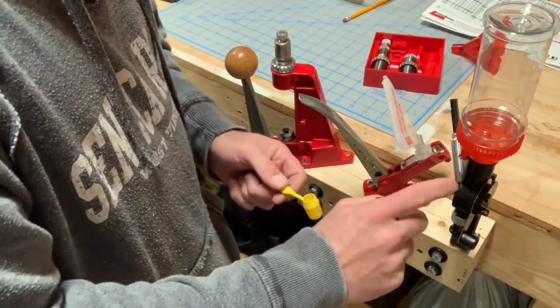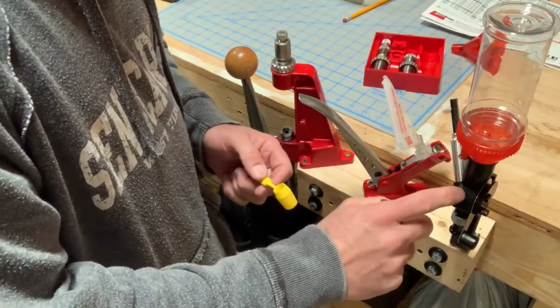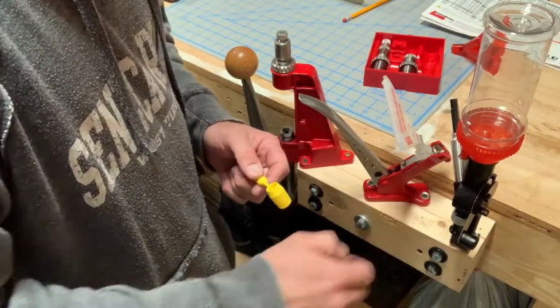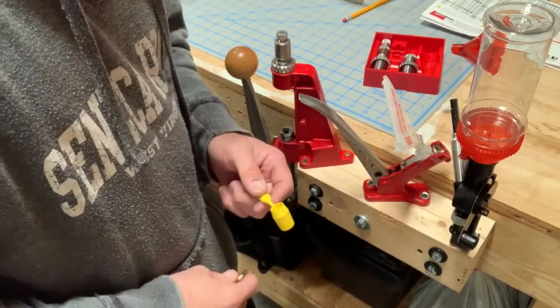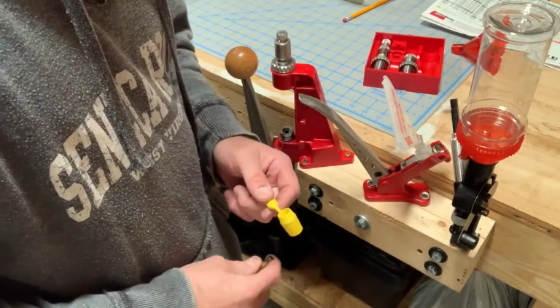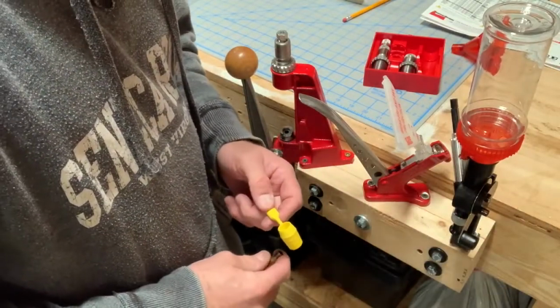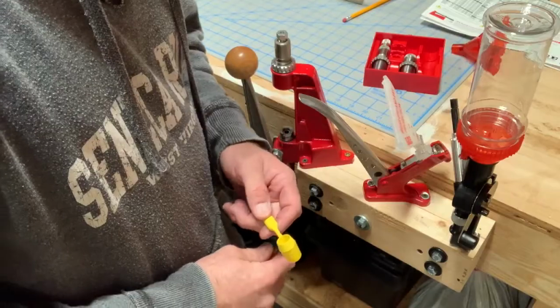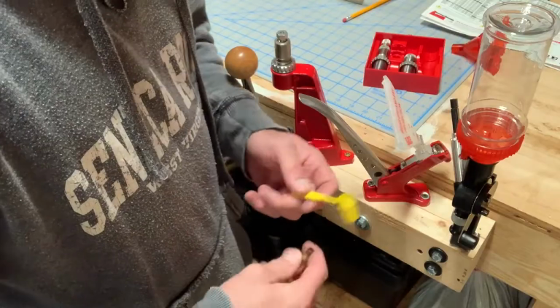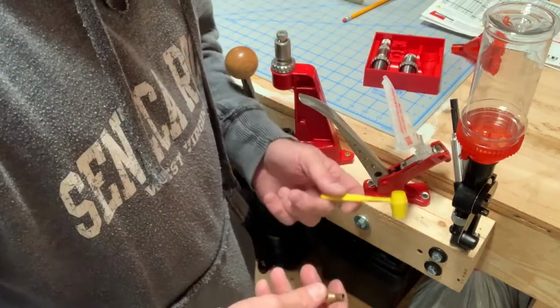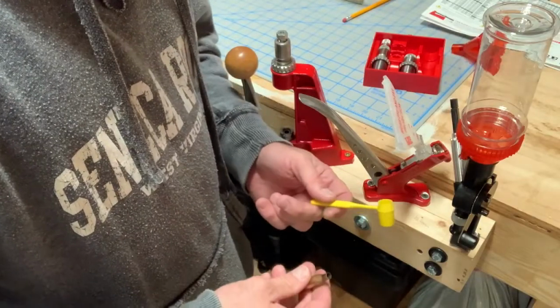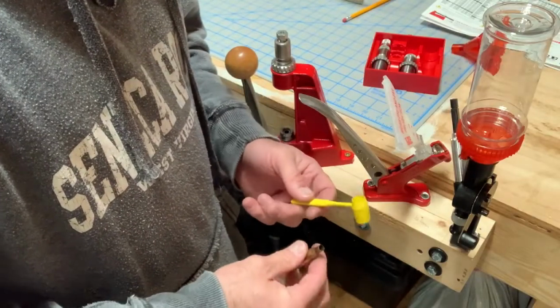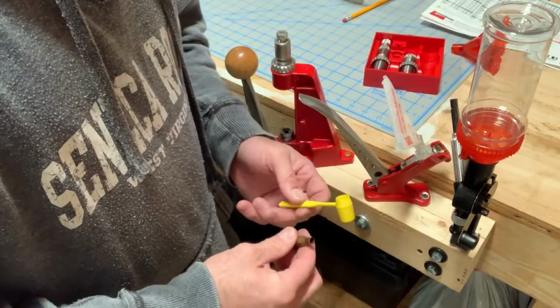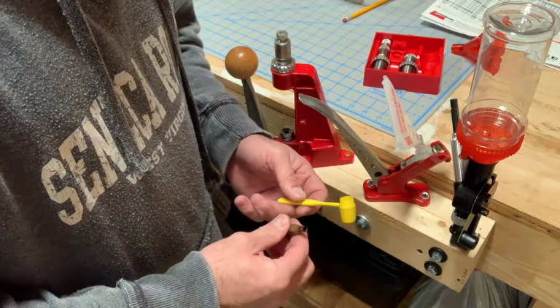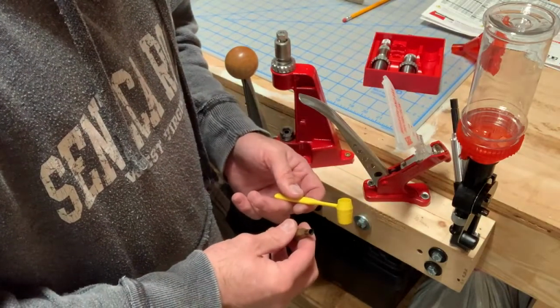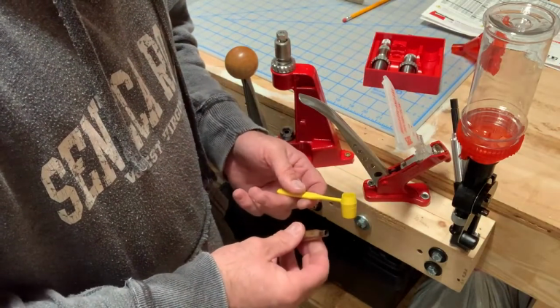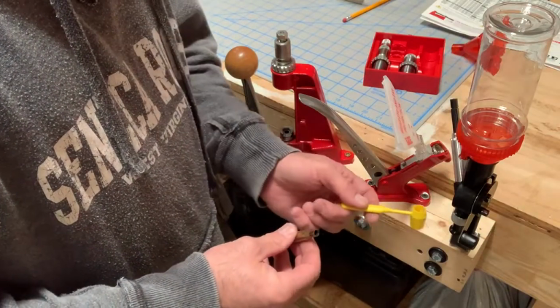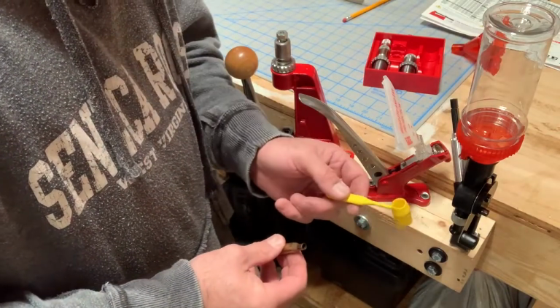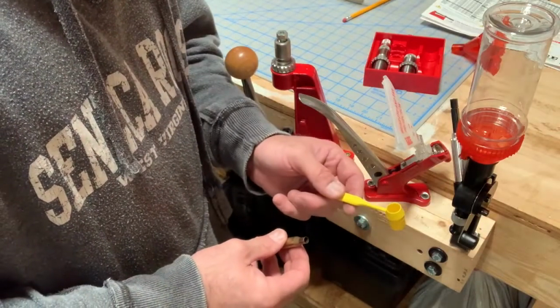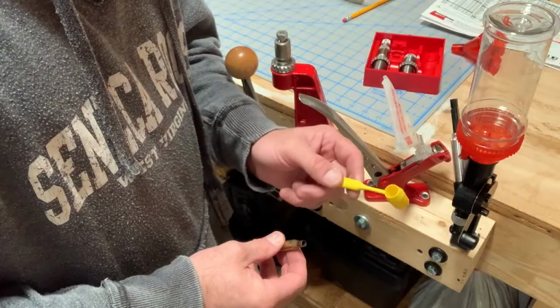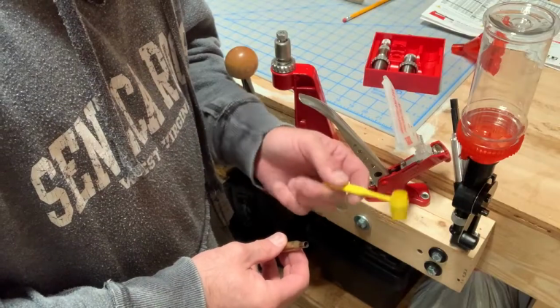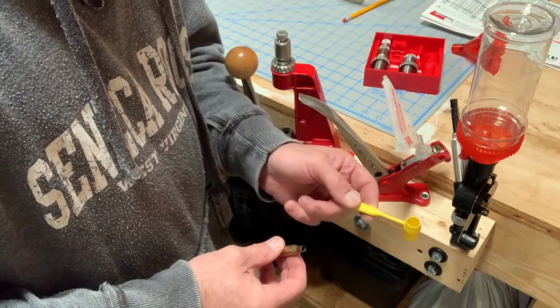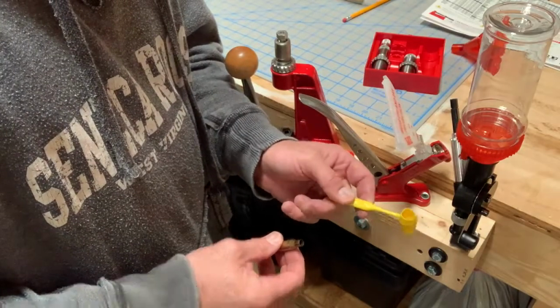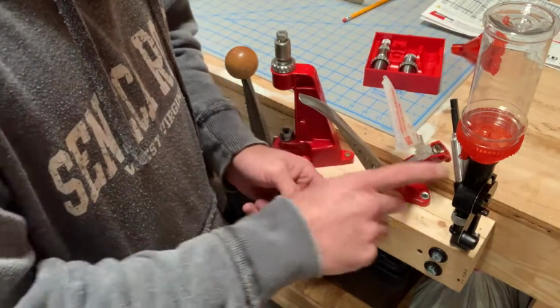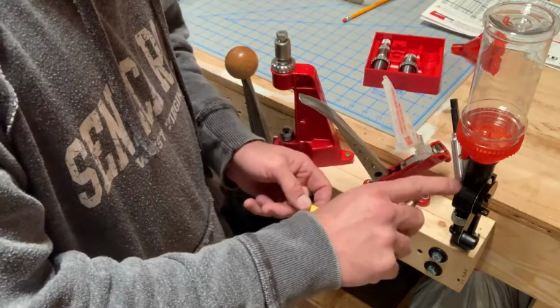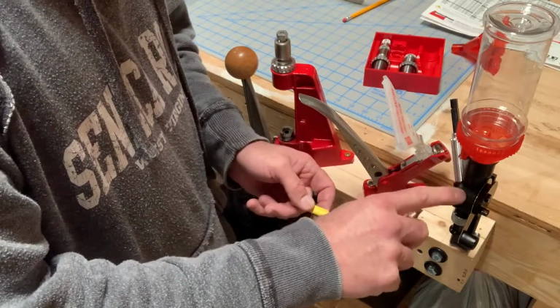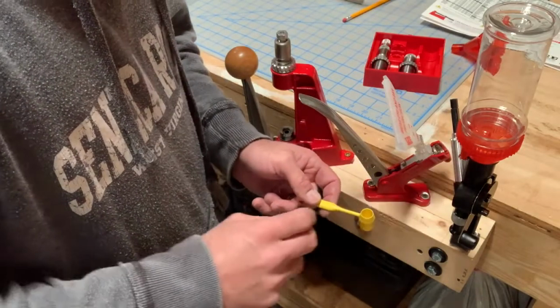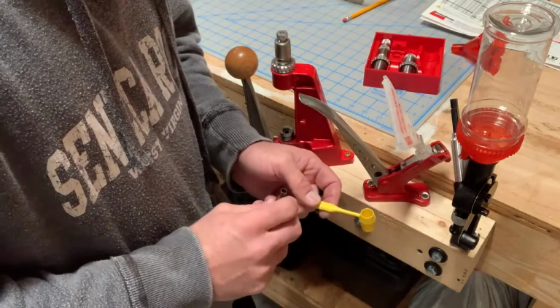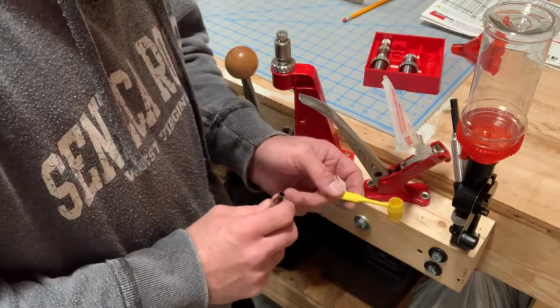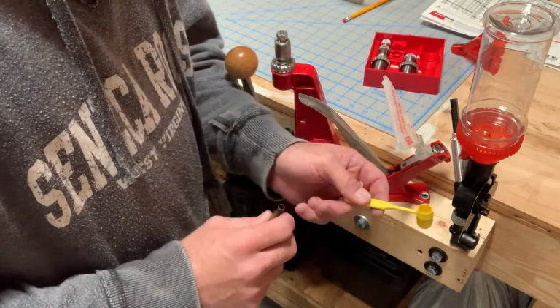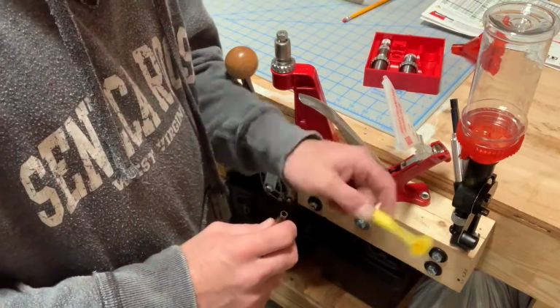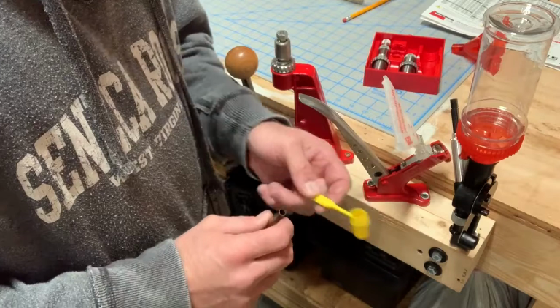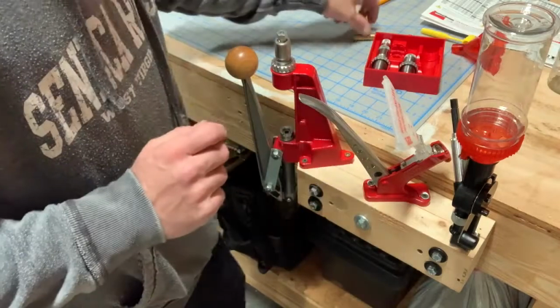For me and the type of shooting I do — hunting applications — weighing every charge just isn't necessary. I get the accuracy I want and it speeds up the reloading process. I can get very consistent loads just by using the dispenser. I'll use it if I'm reloading 30, 40, or 50 cartridges, but if I'm just doing maybe 10 or 20, I'll just scoop it unless this thing is already set up and ready to go.